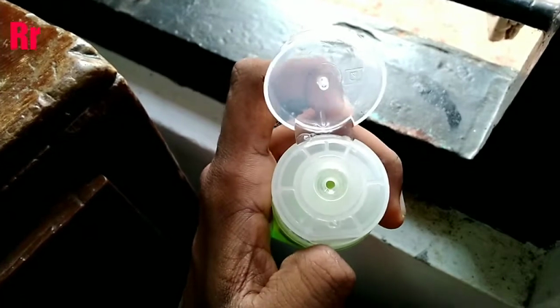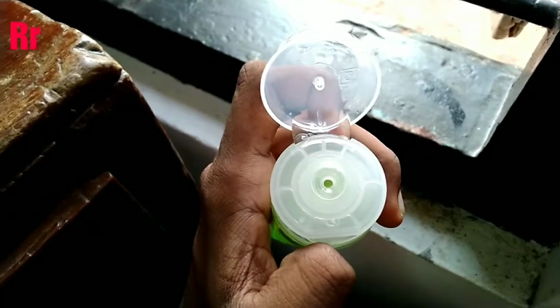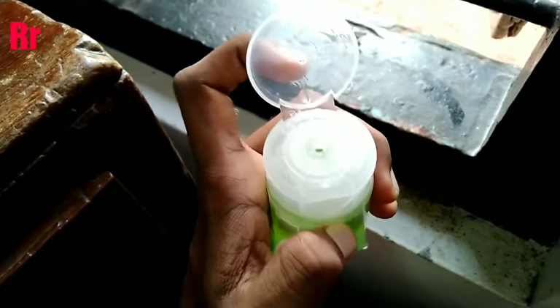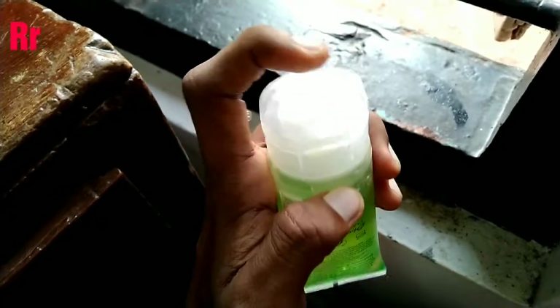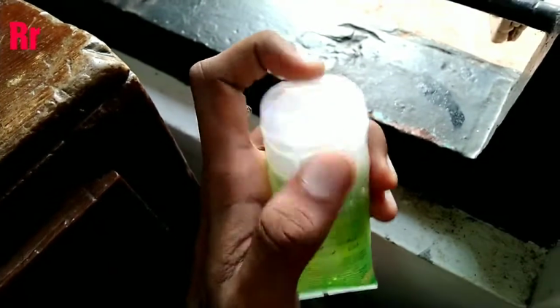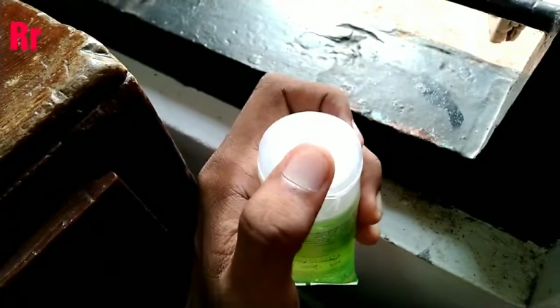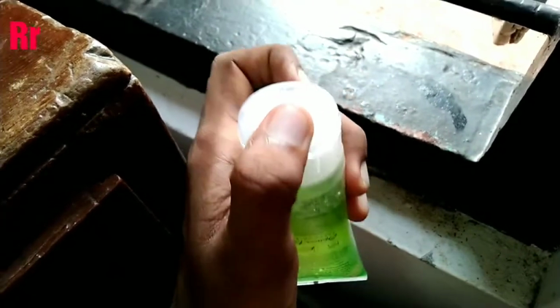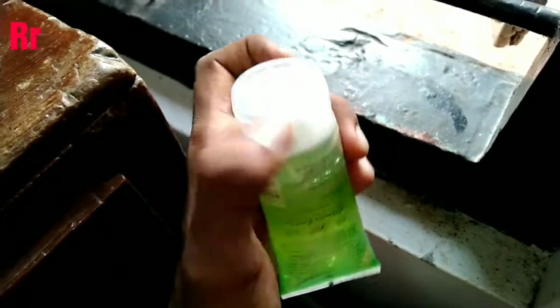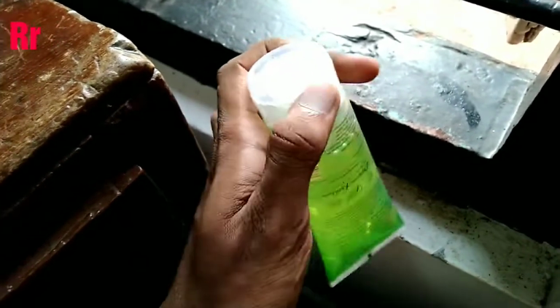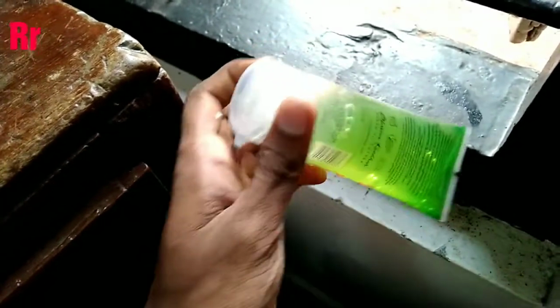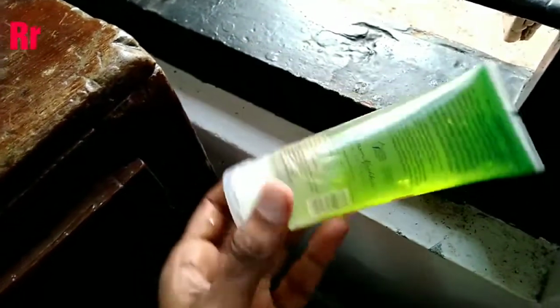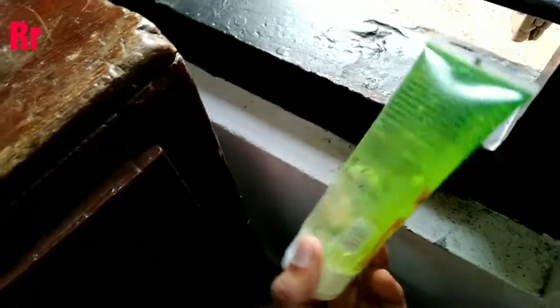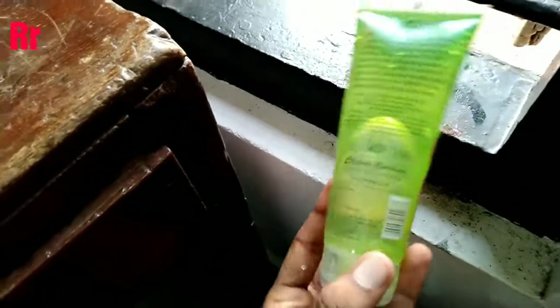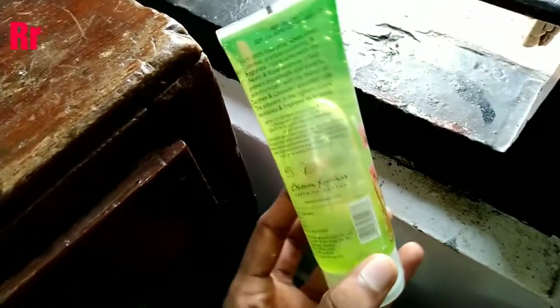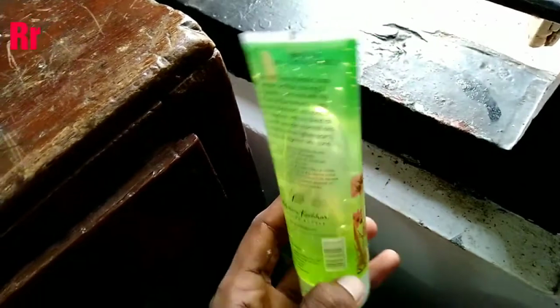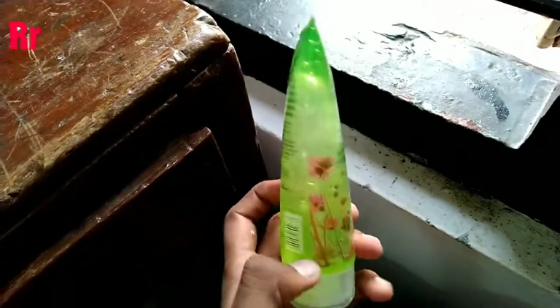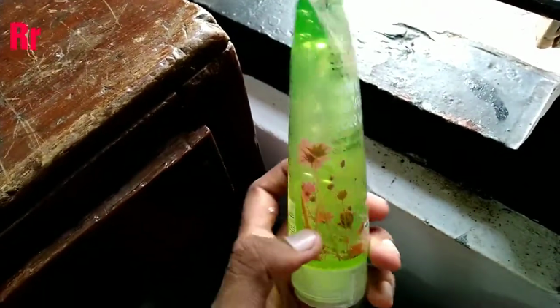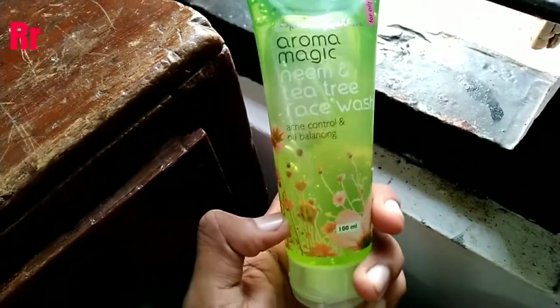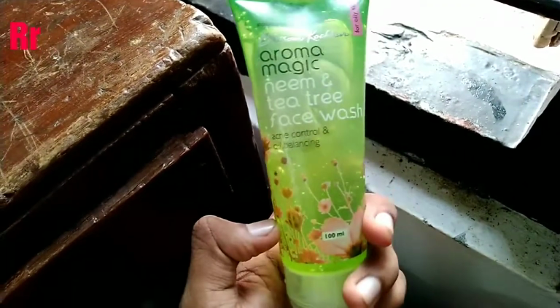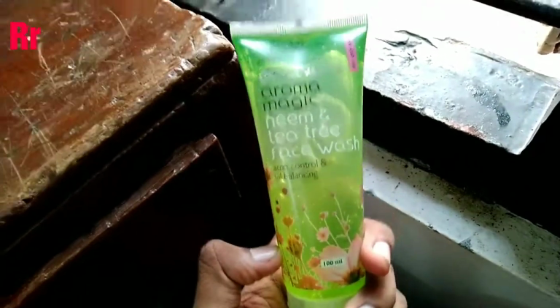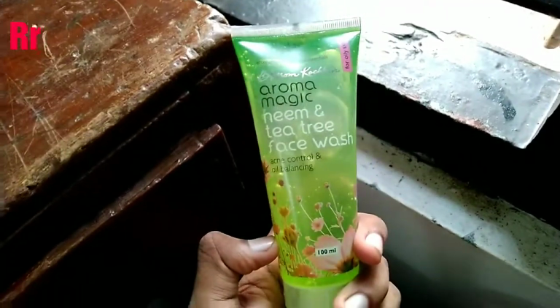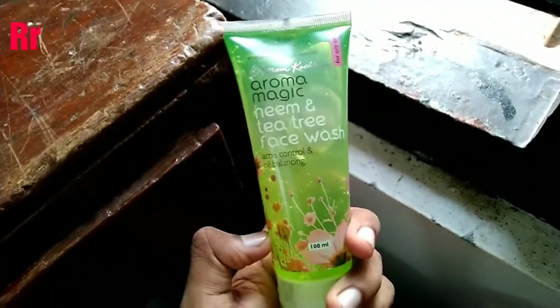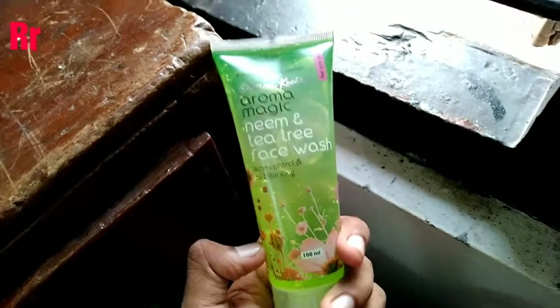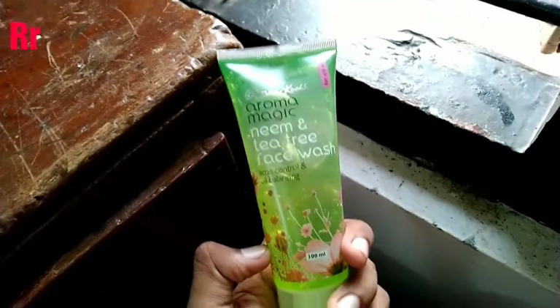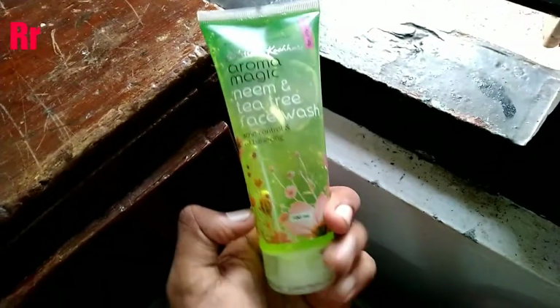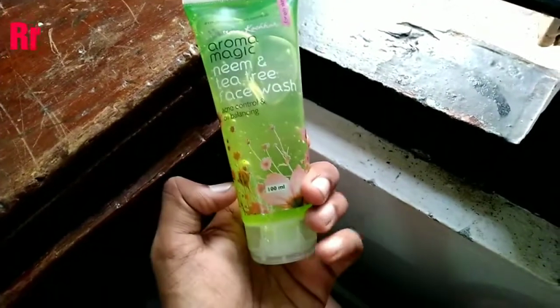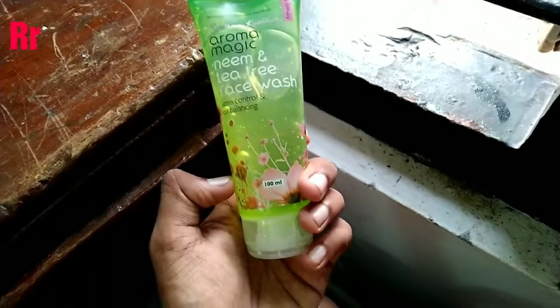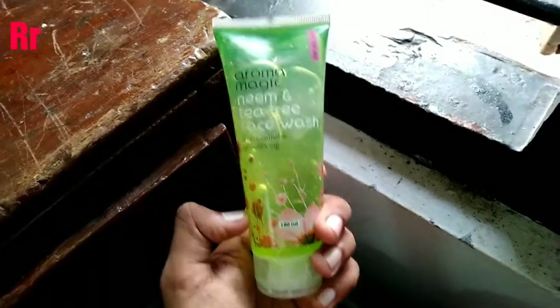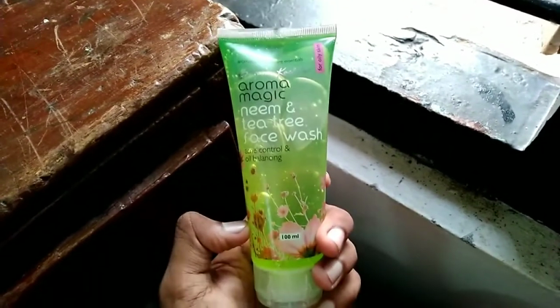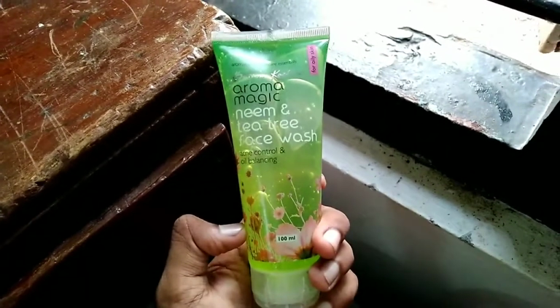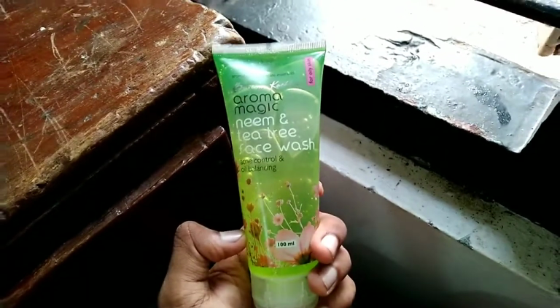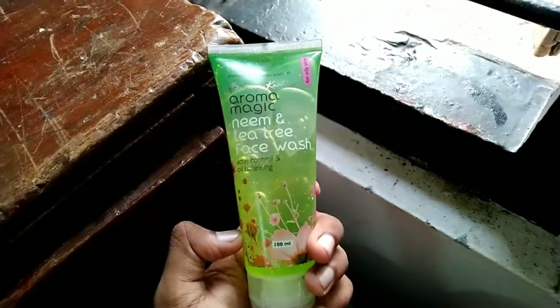For approximately 160 rupees, this 100 ml tube is definitely worth the price. If you guys want to buy this, I will leave a link in the description box below.